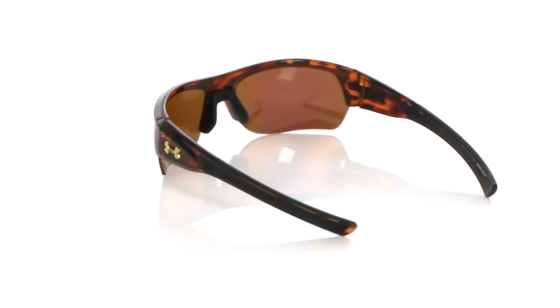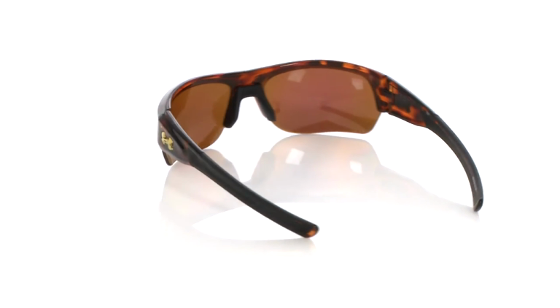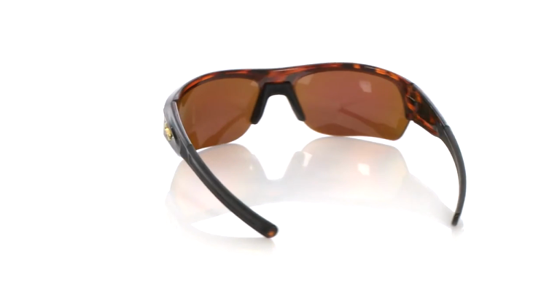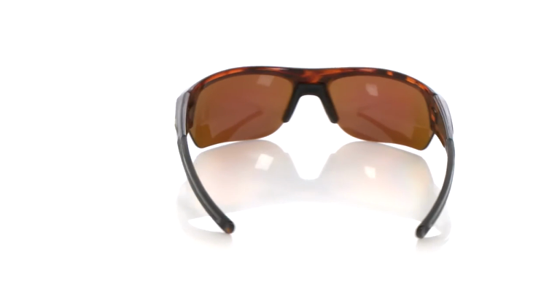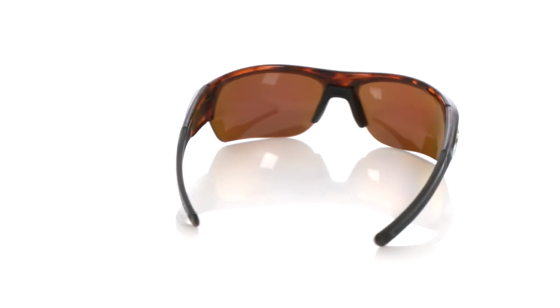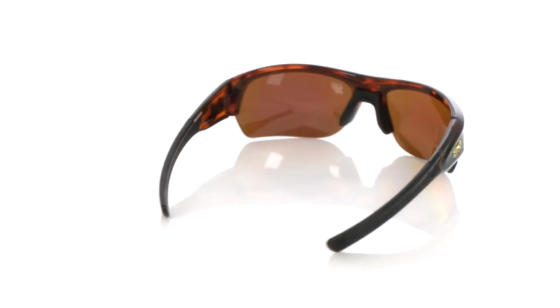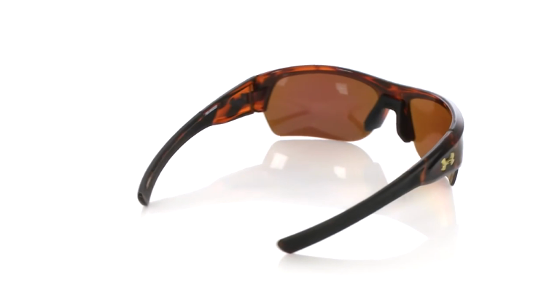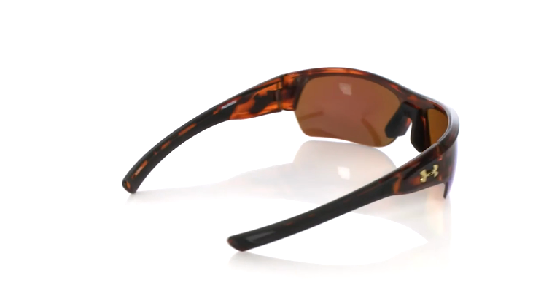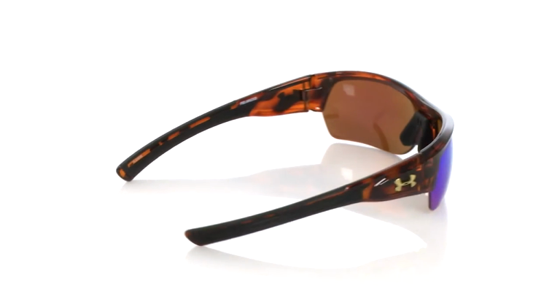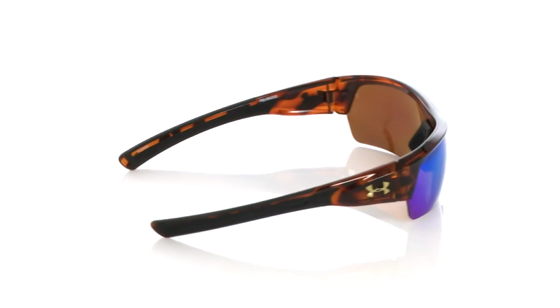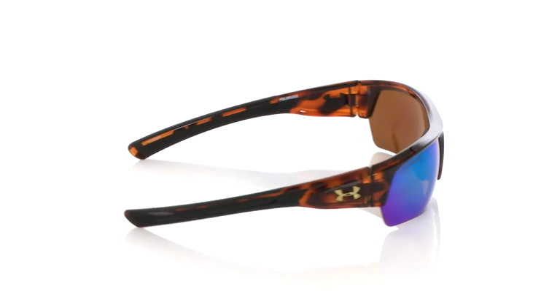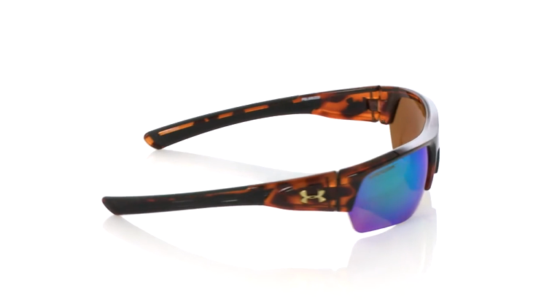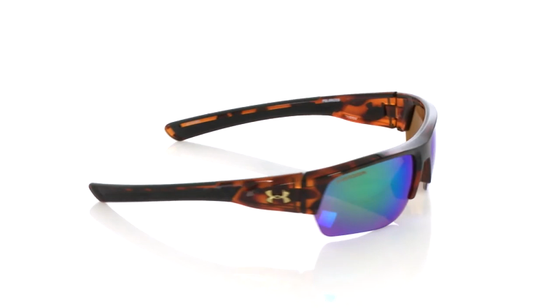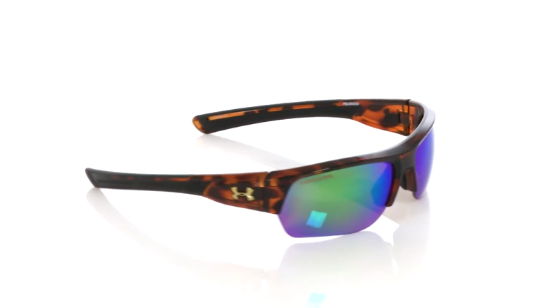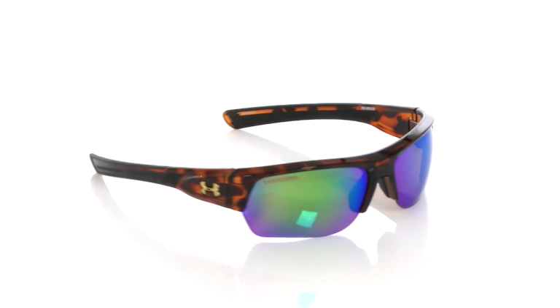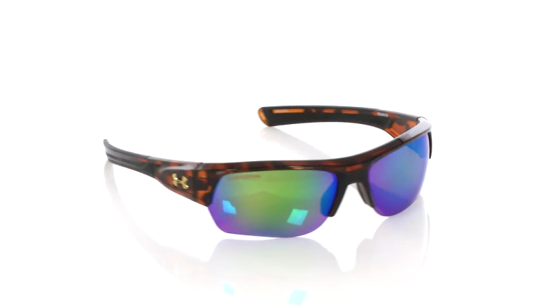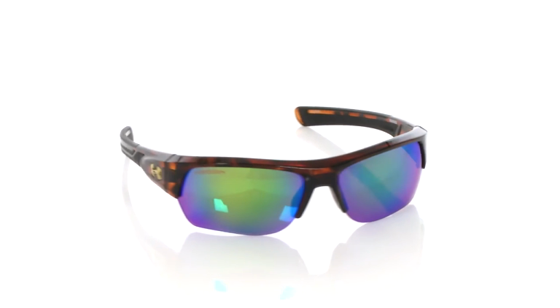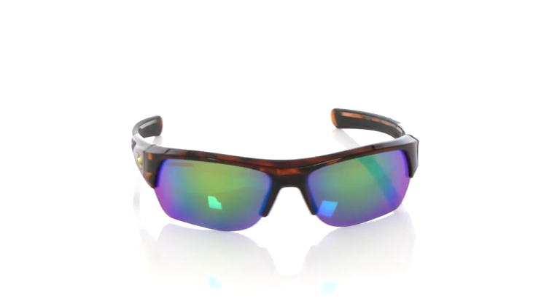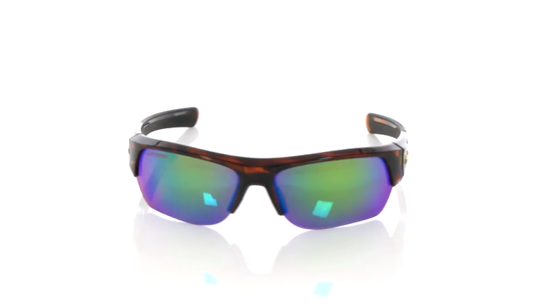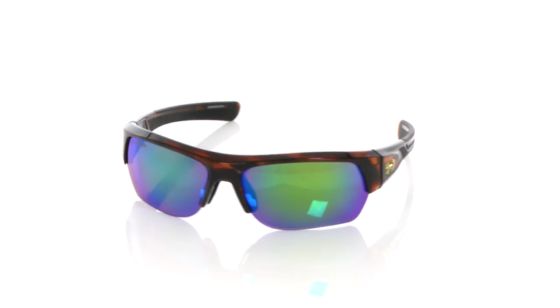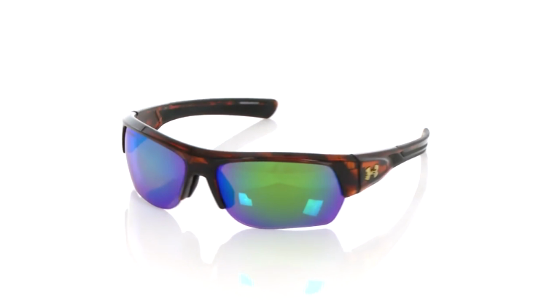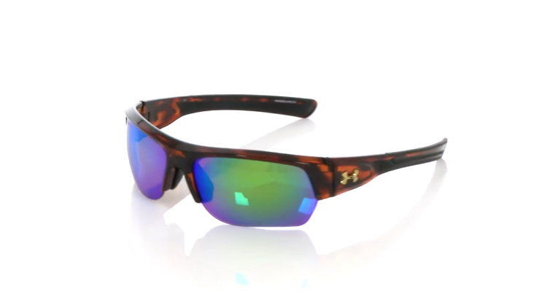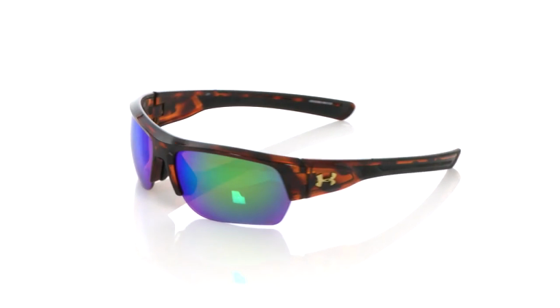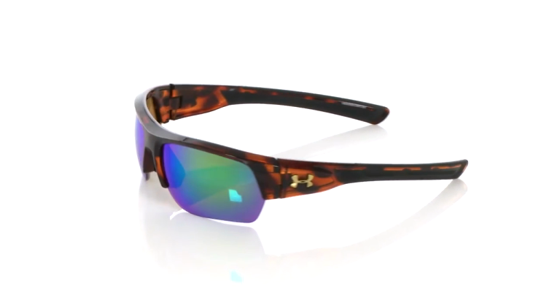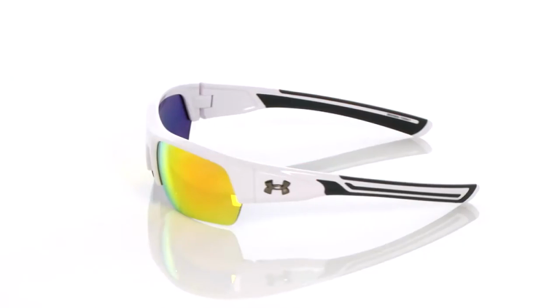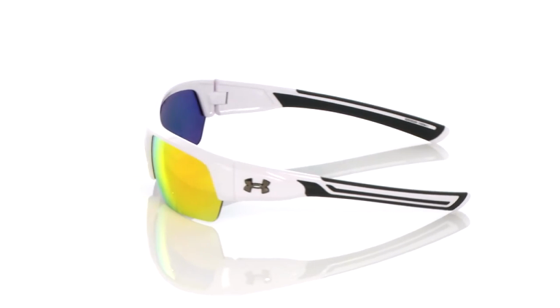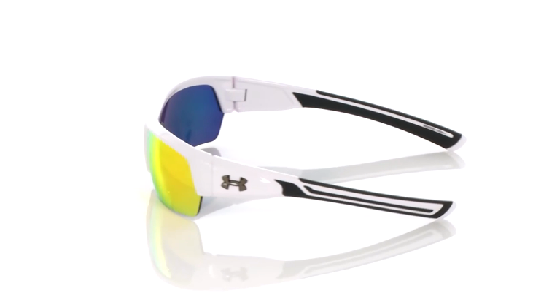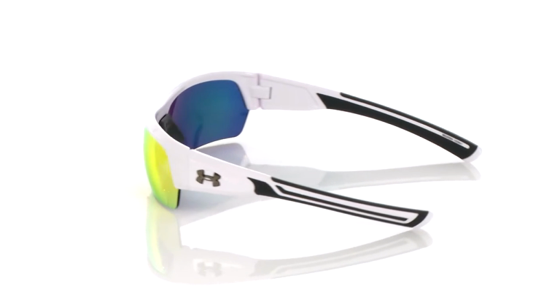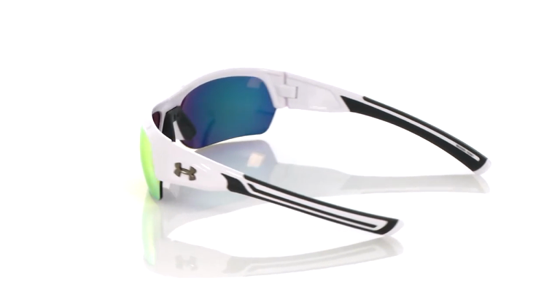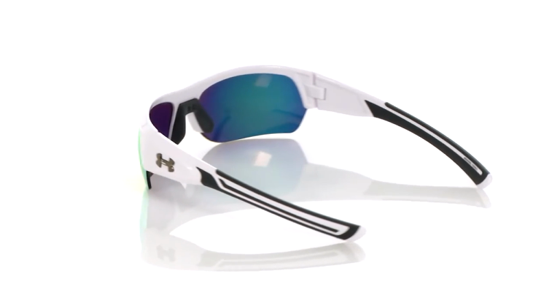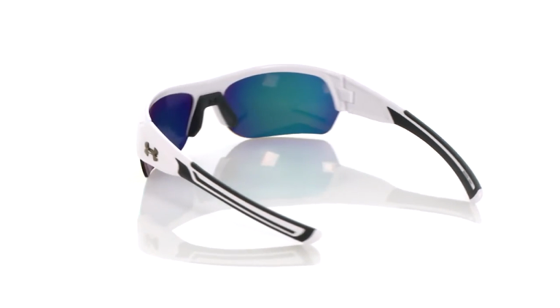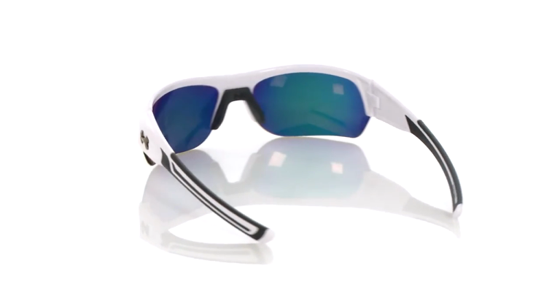Big Shot's great for any sports where a downward gaze is important — golfing, running, baseball — any of those activities where full peripheral vision's important. Big Shot's a great choice.